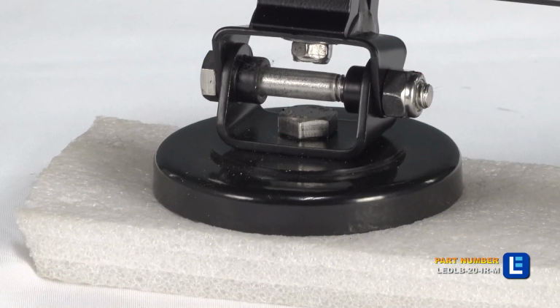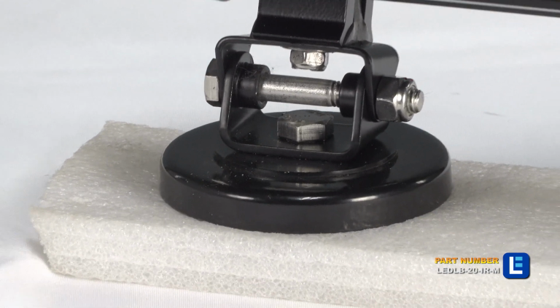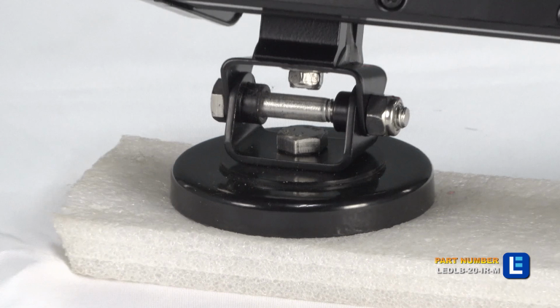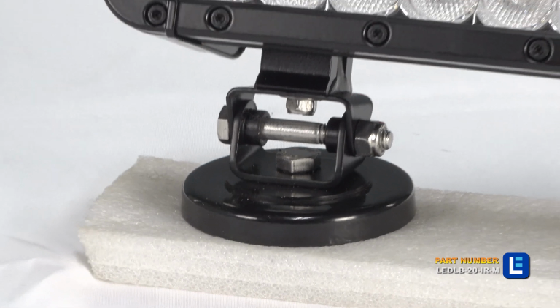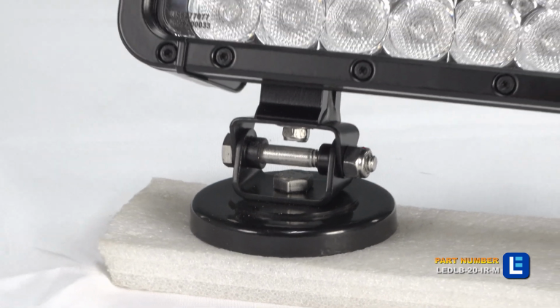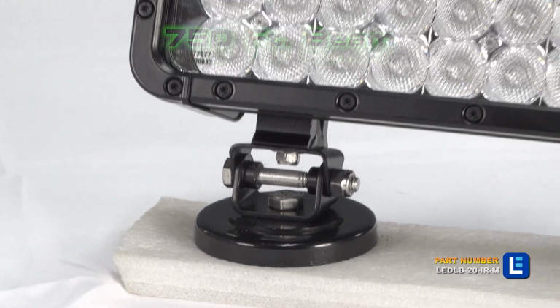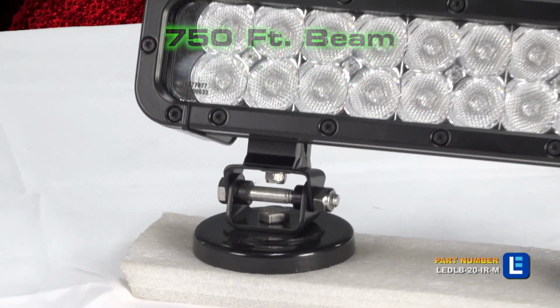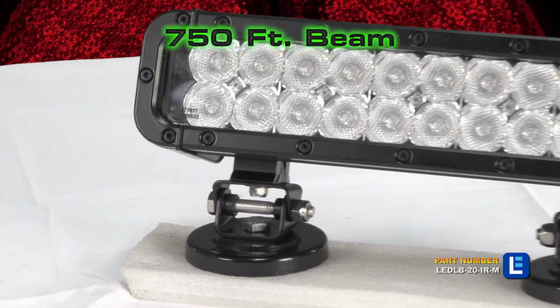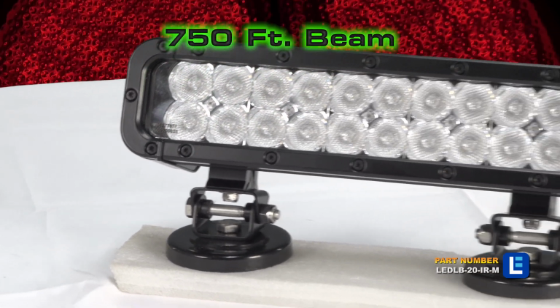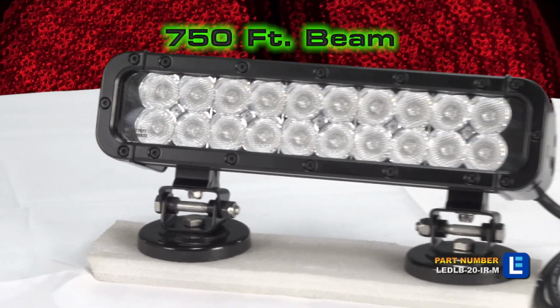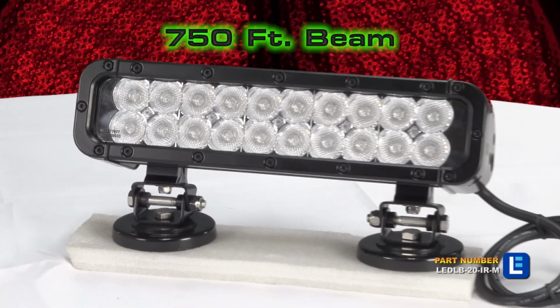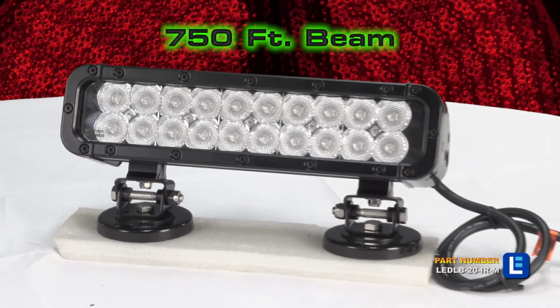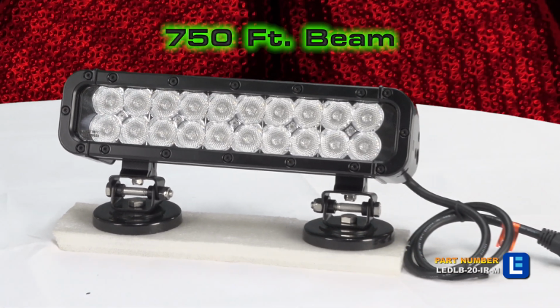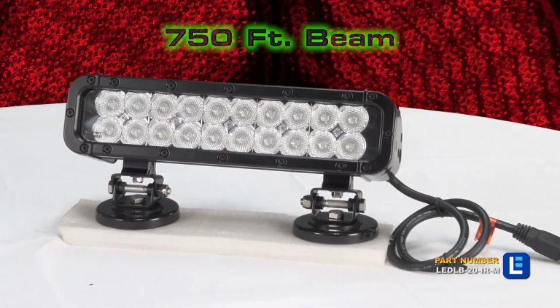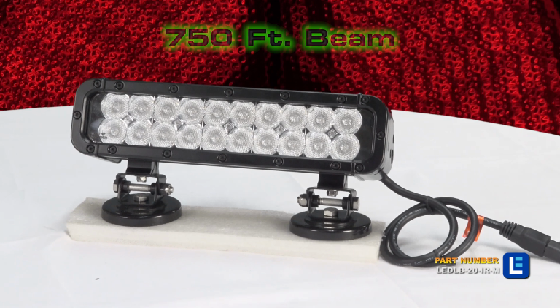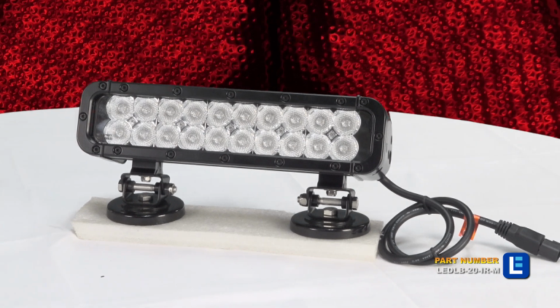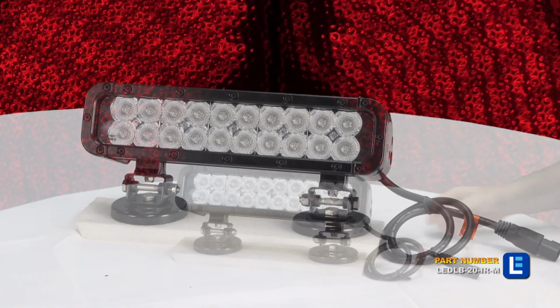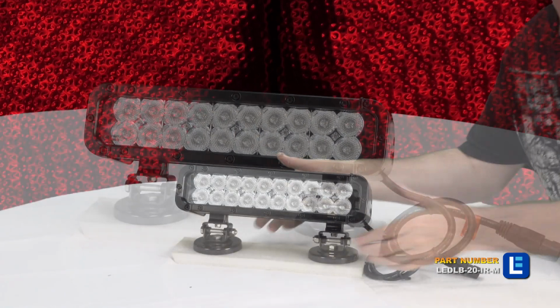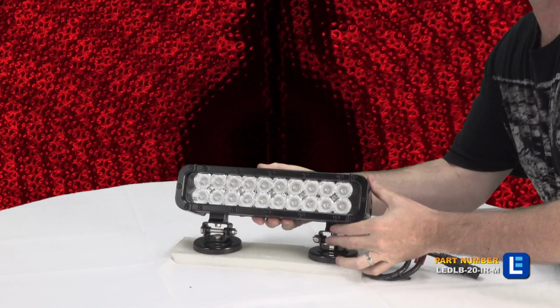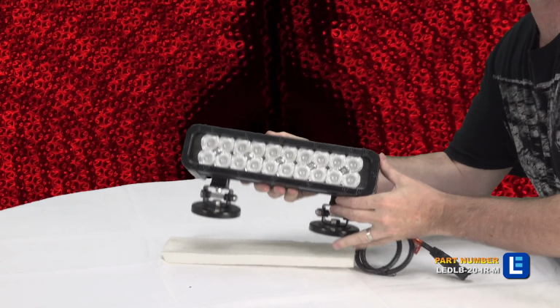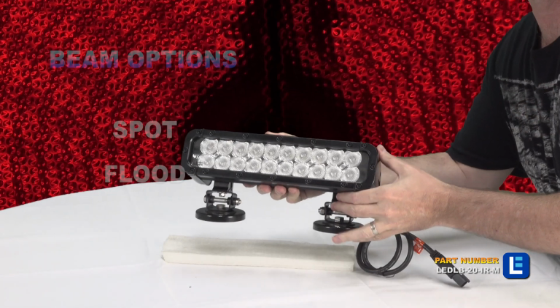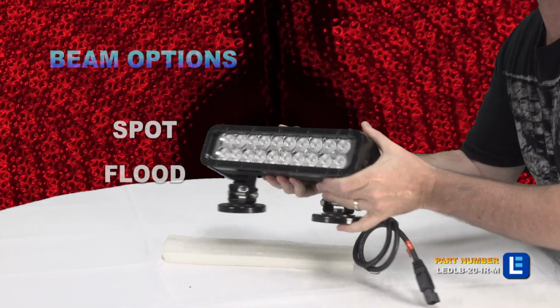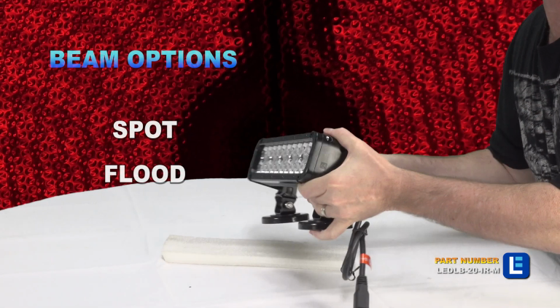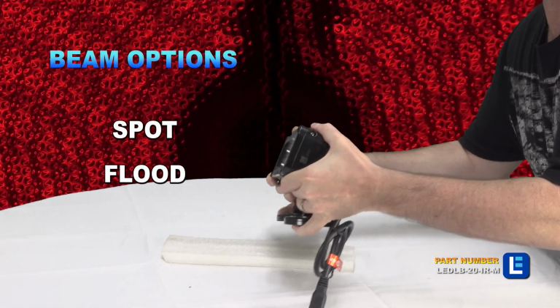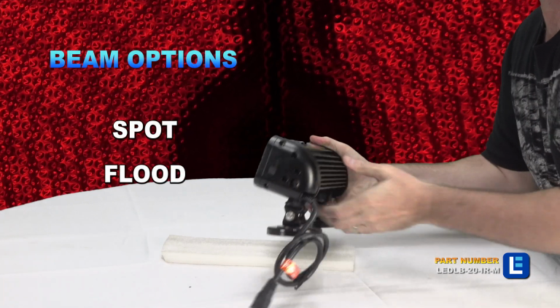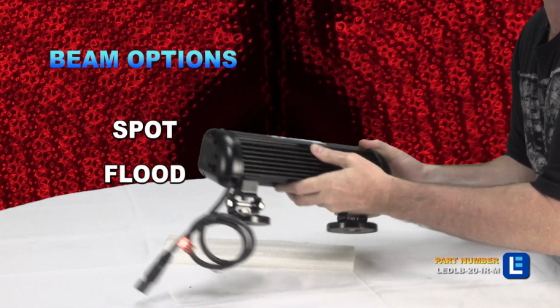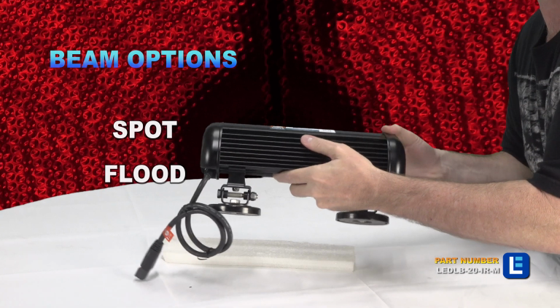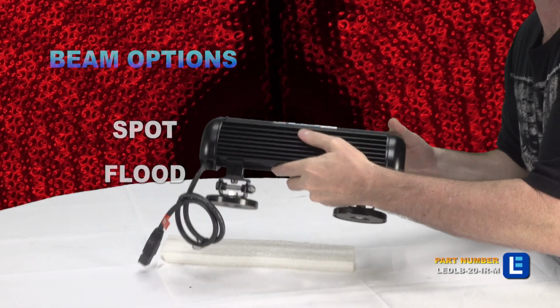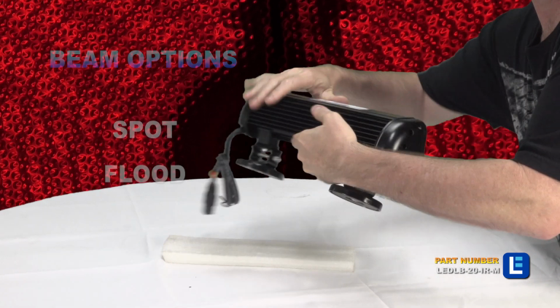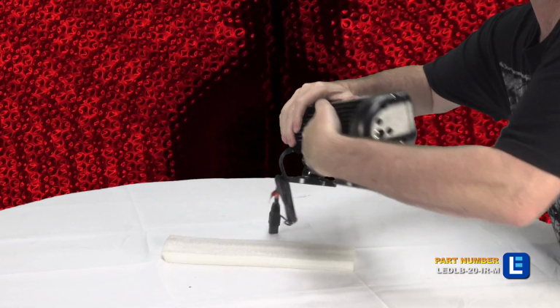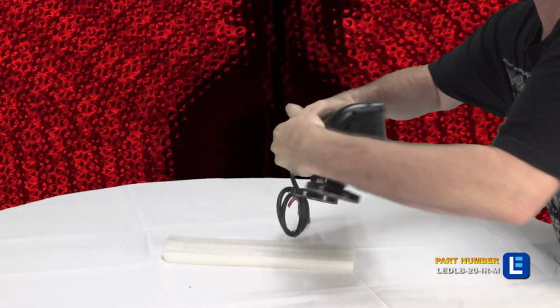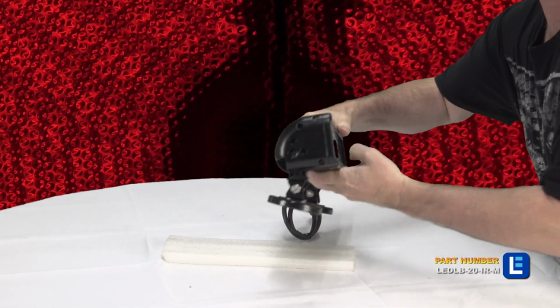This light bar produces a 750-foot long by 110-foot wide infrared light beam. Optional floodlight versions with 35-degree optics are also available to produce a wider infrared beam spread.